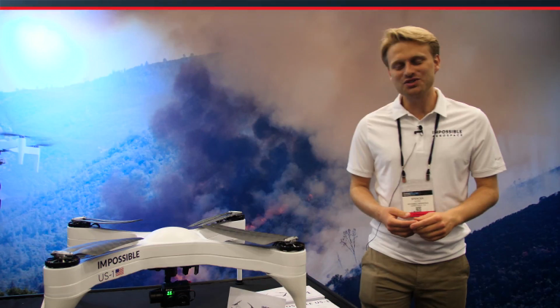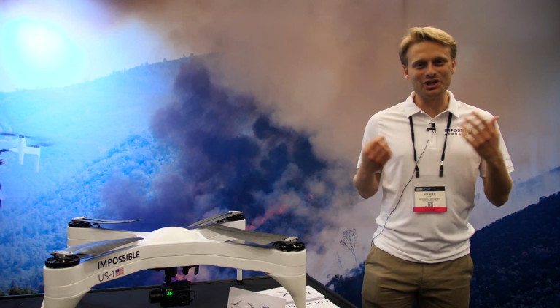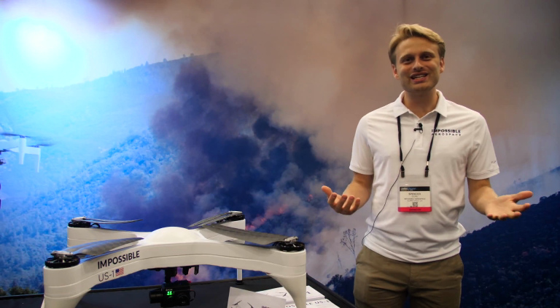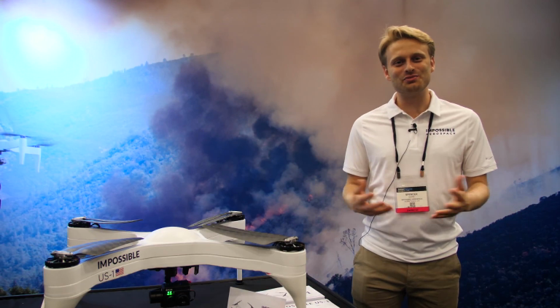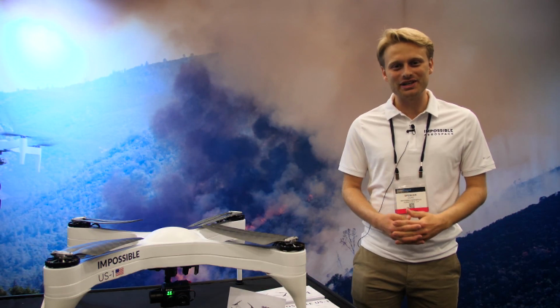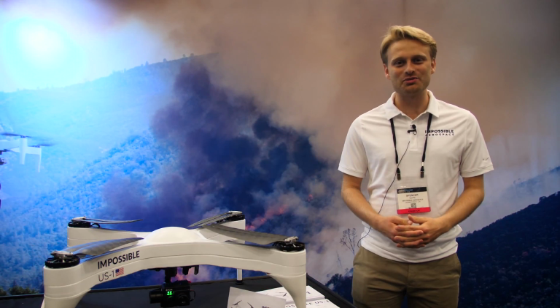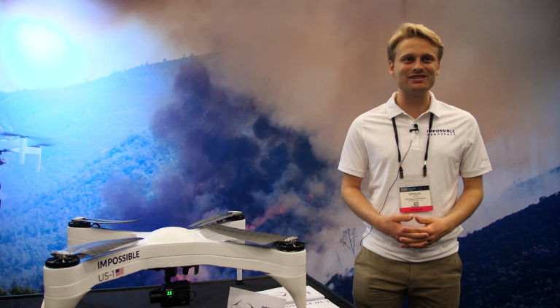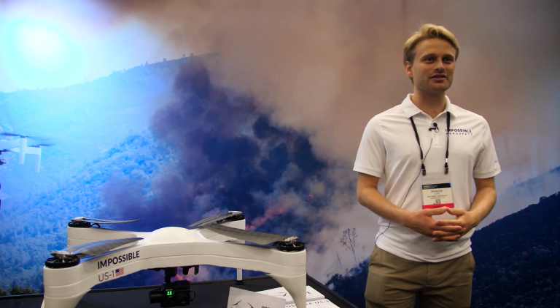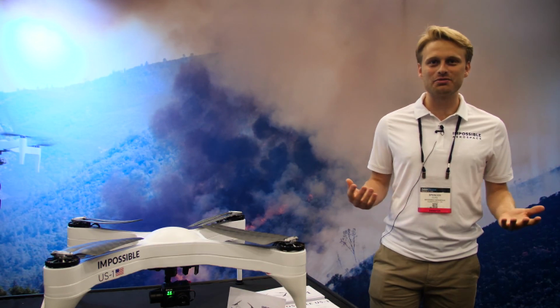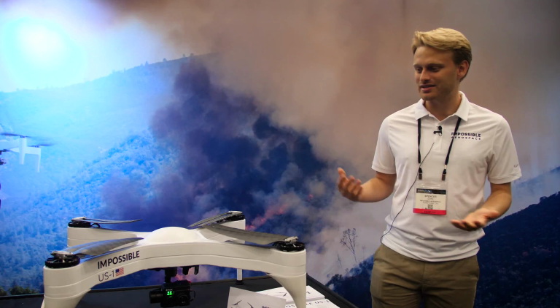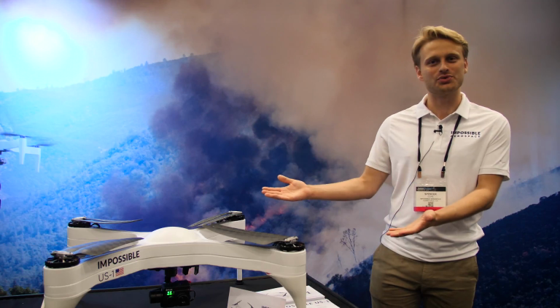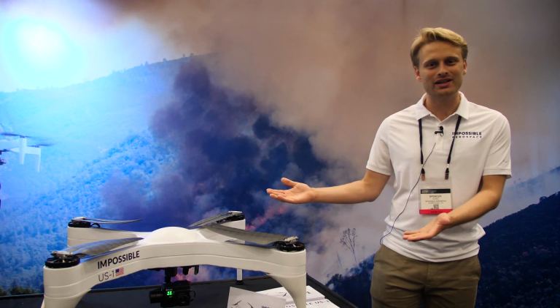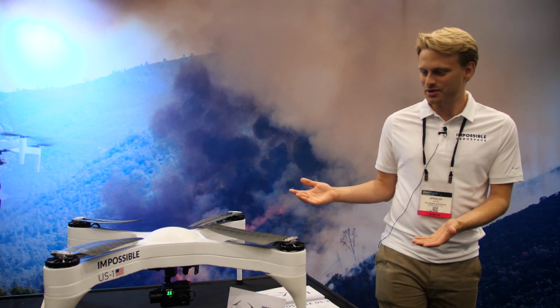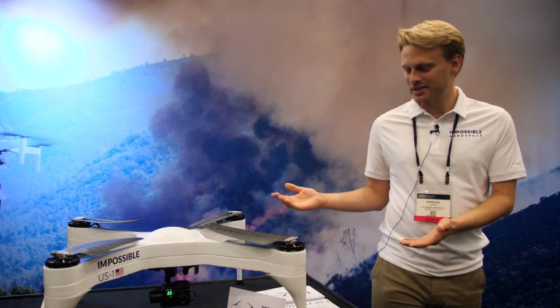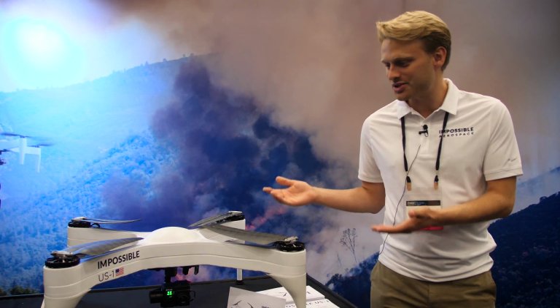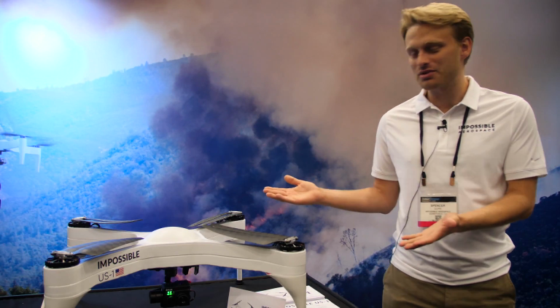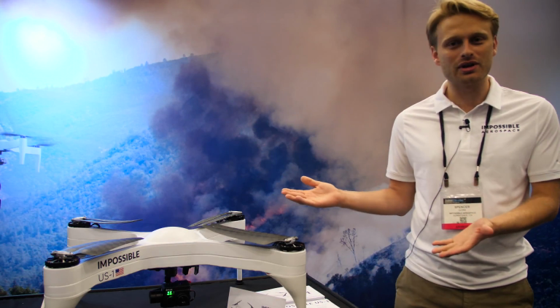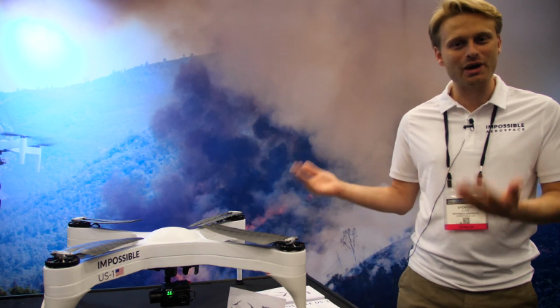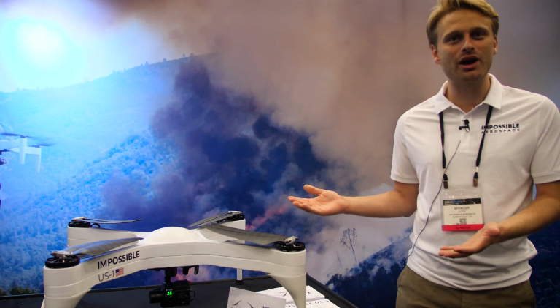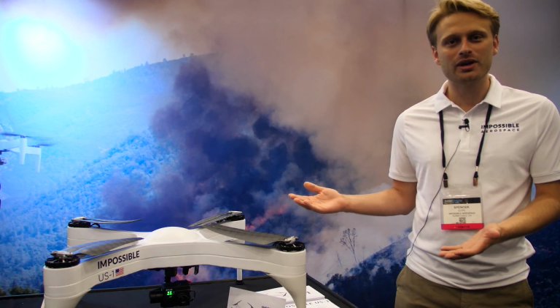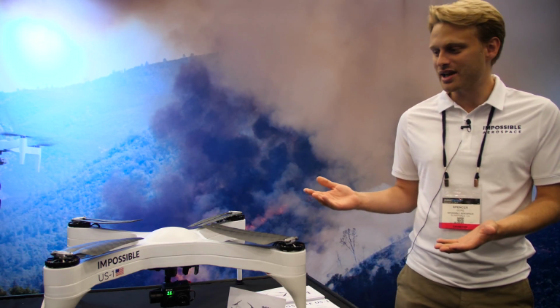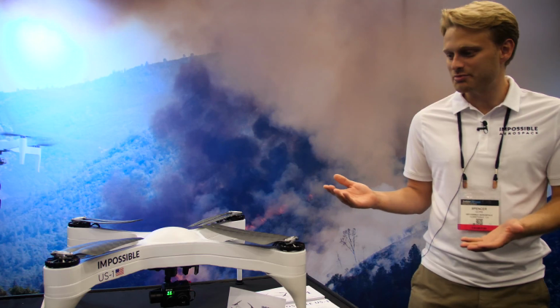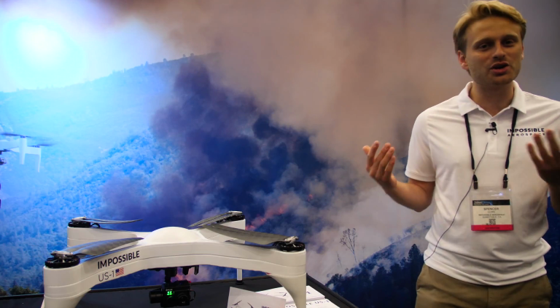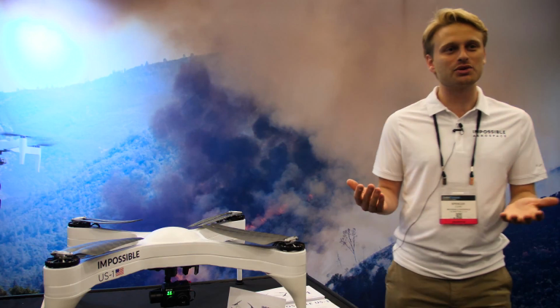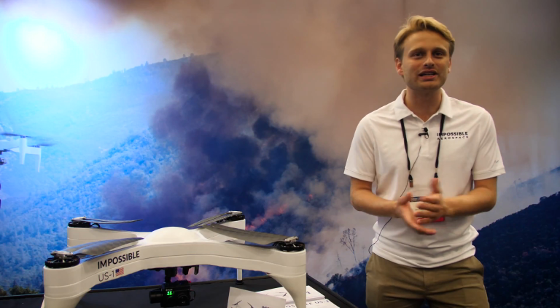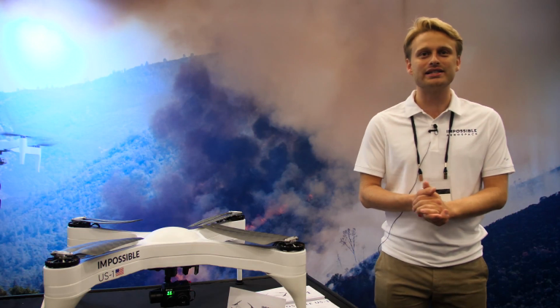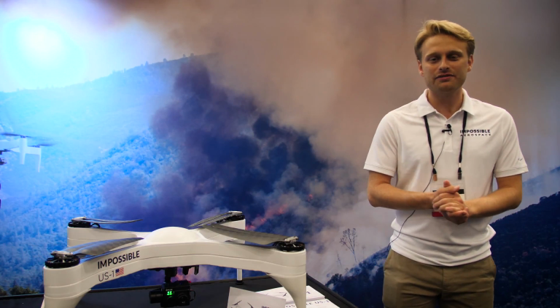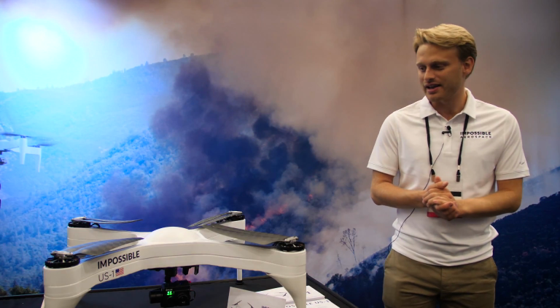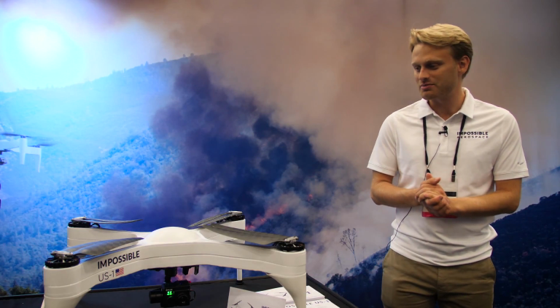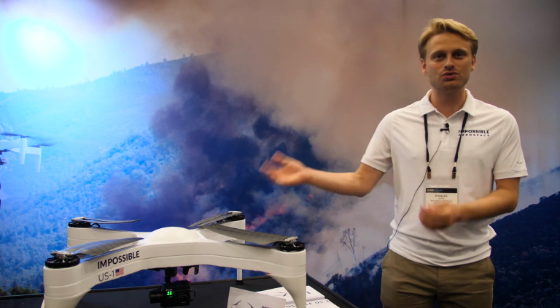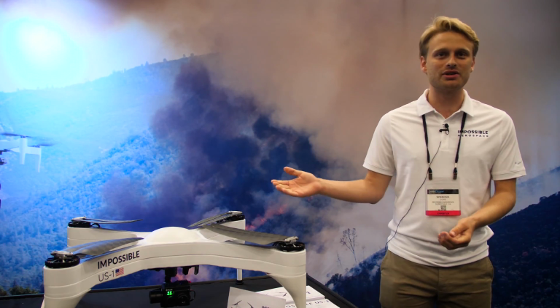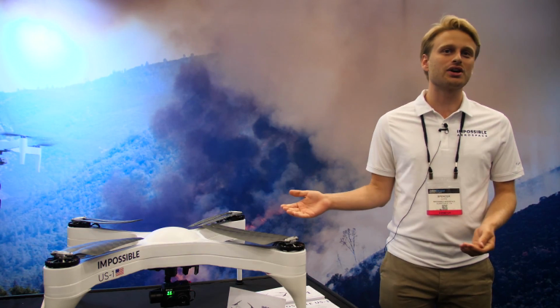We are really excited to be unveiling Impossible Aerospace today and our first product, the US-1. The US-1 is a multi-rotor that is battery-powered, but unlike perhaps any other multi-rotor on the market, it has a flight time of up to two hours on a battery charge.